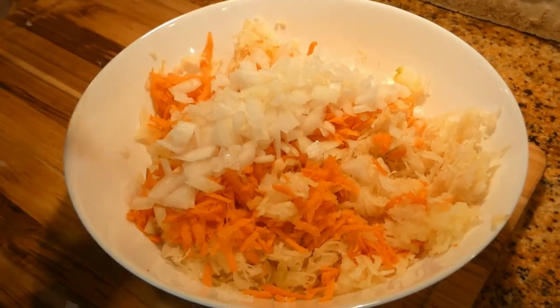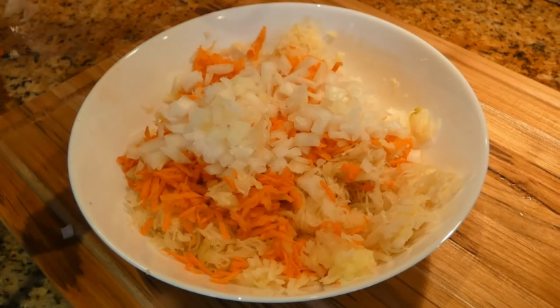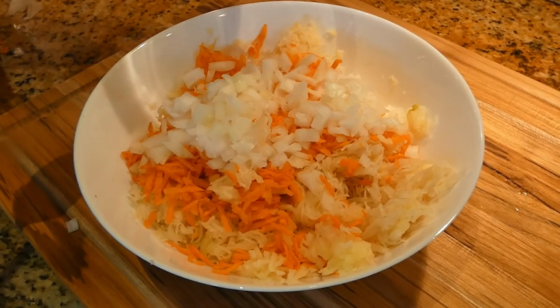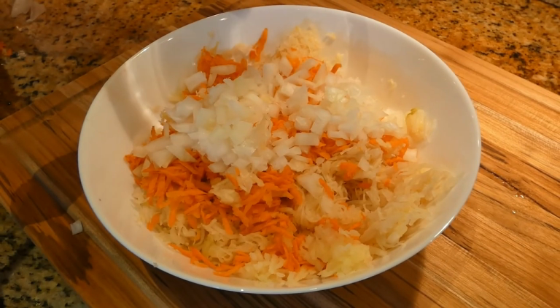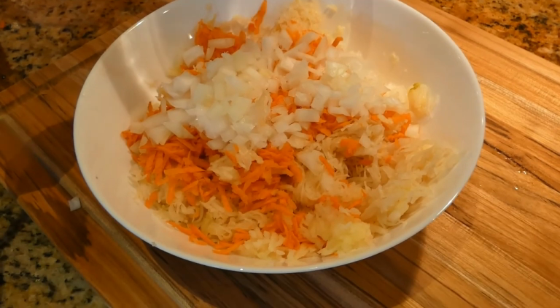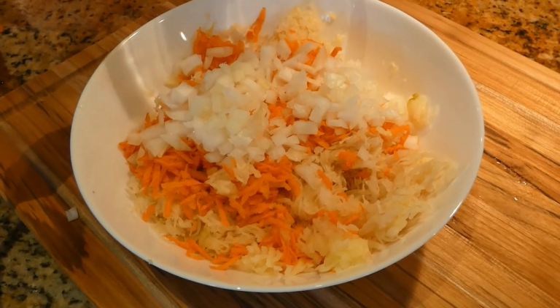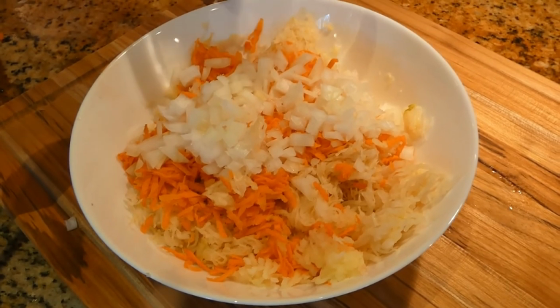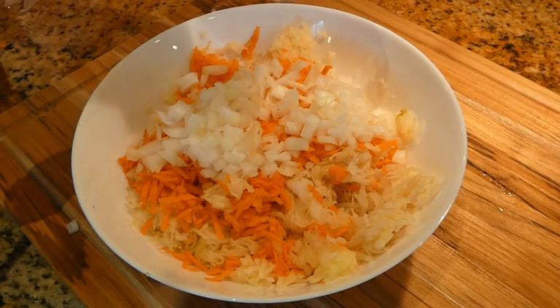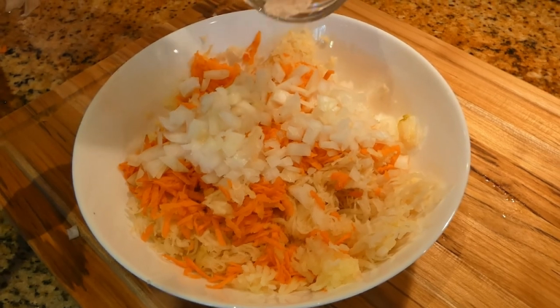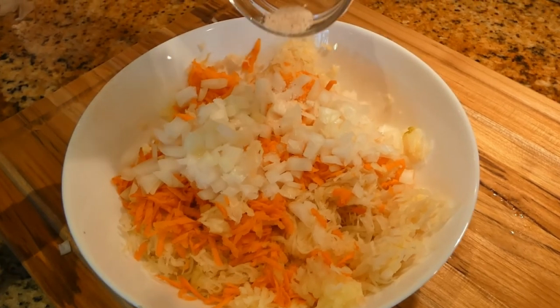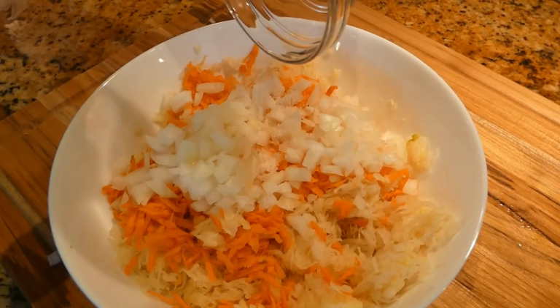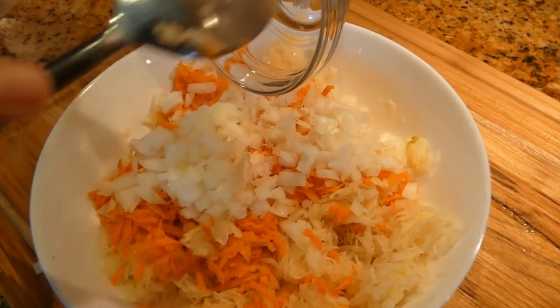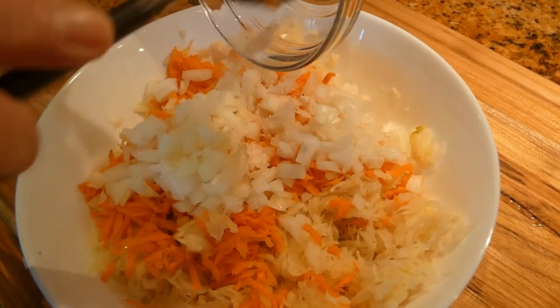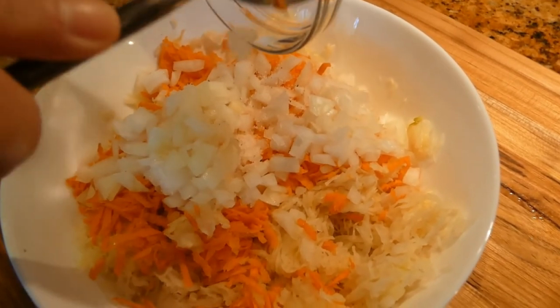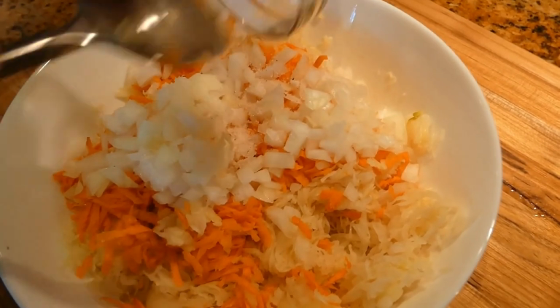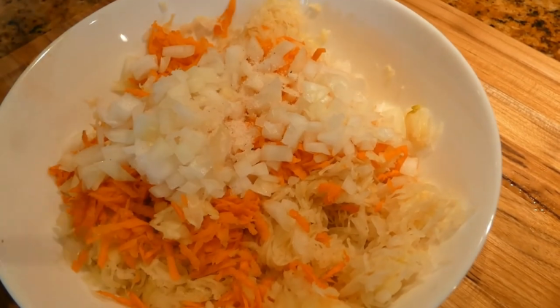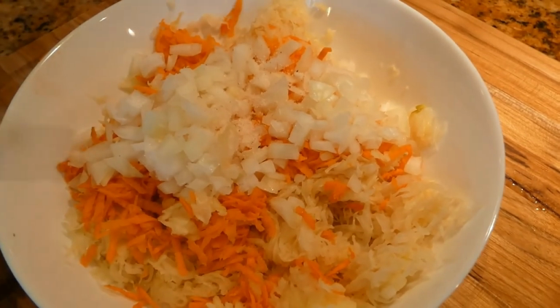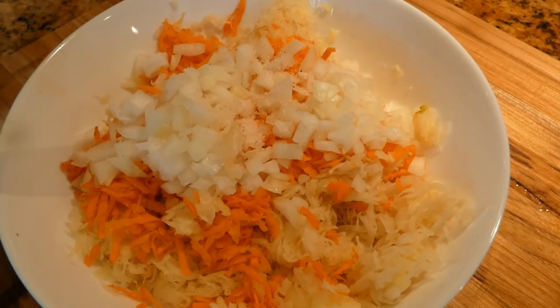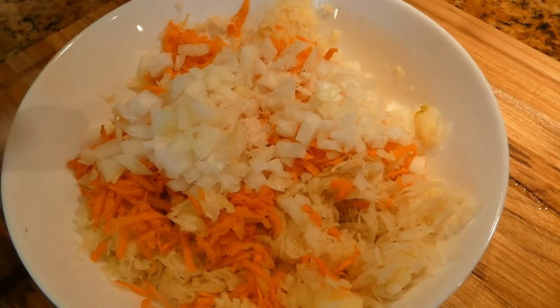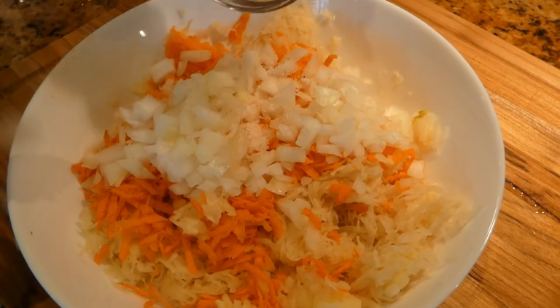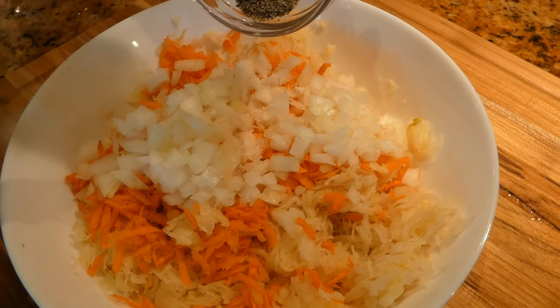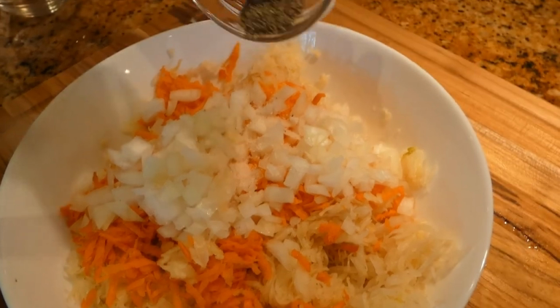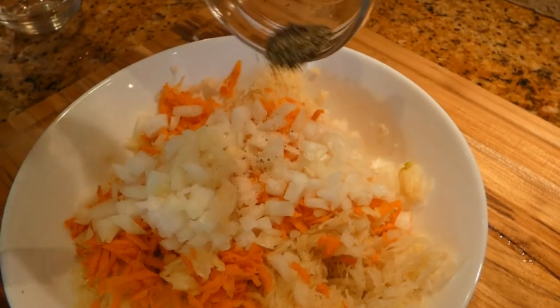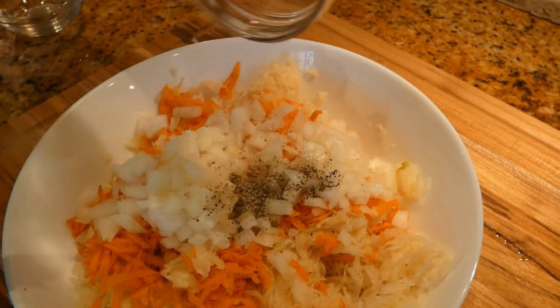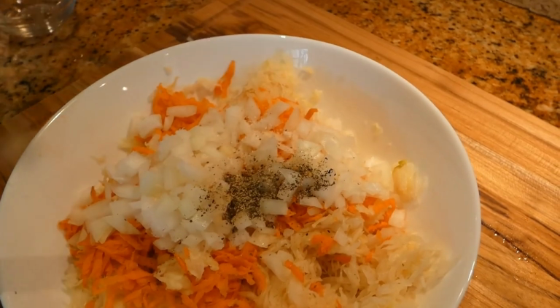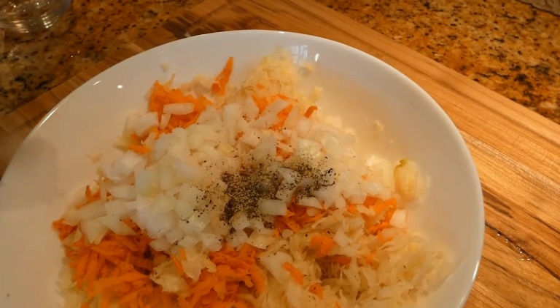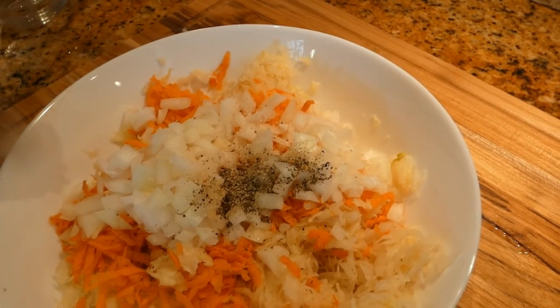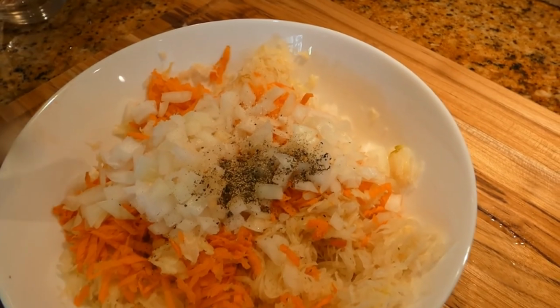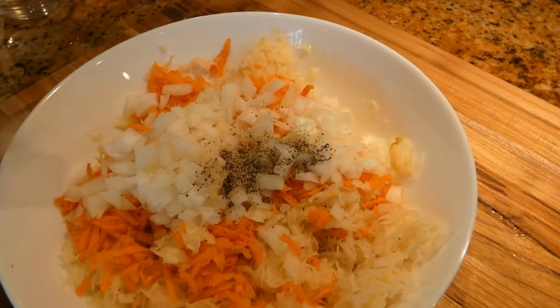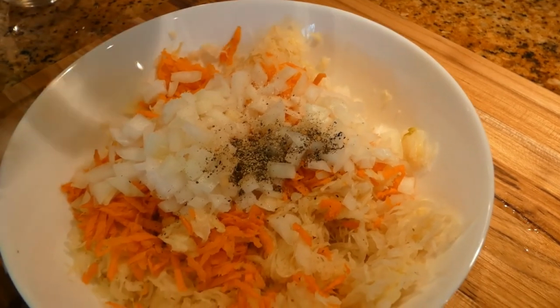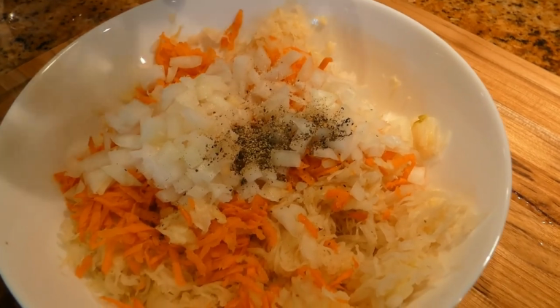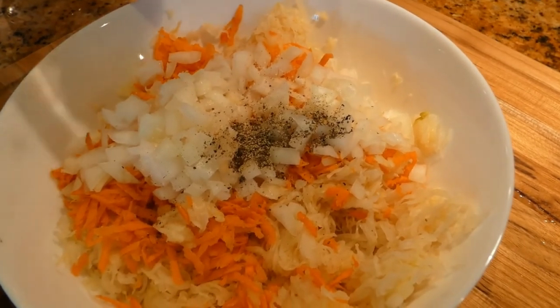We want to start by adding a quarter teaspoon of salt, a pinch of black pepper, and one teaspoon of sugar.